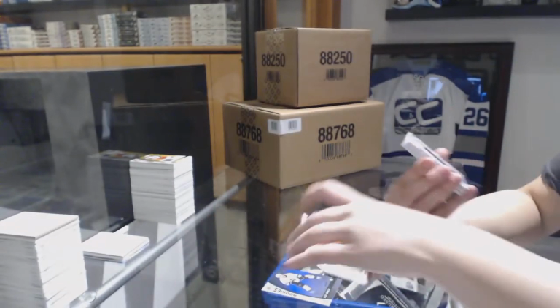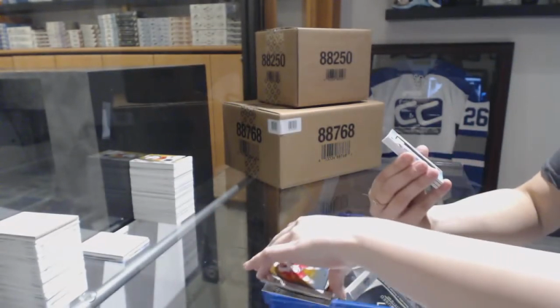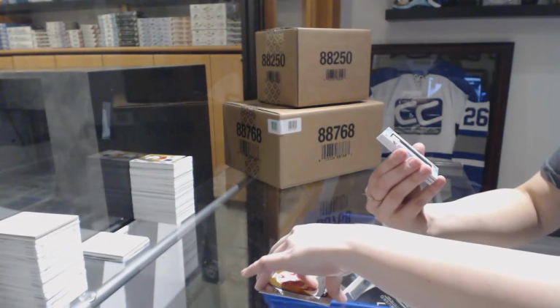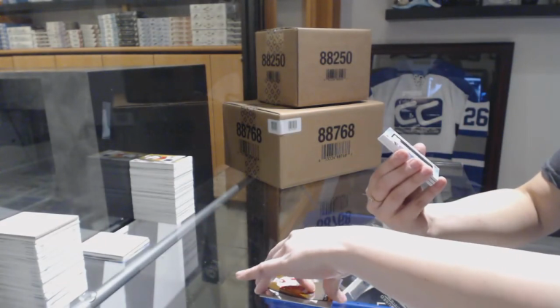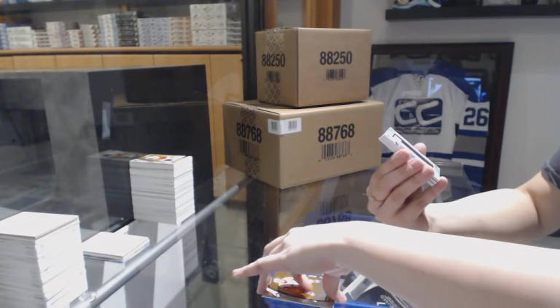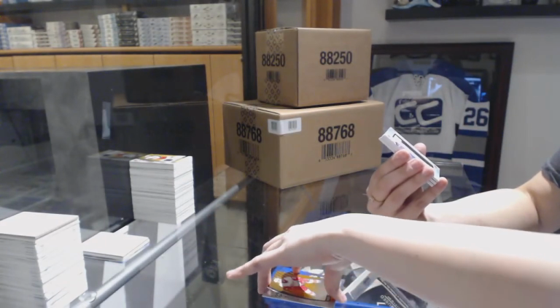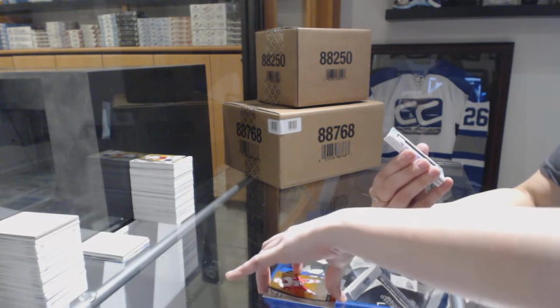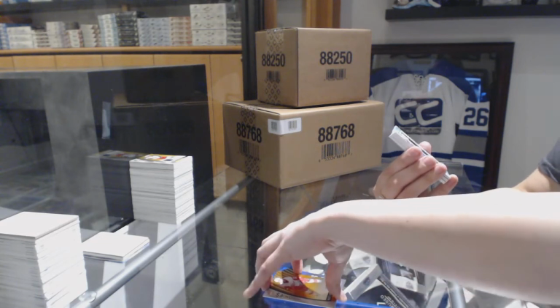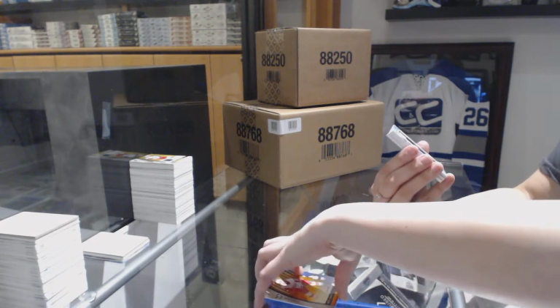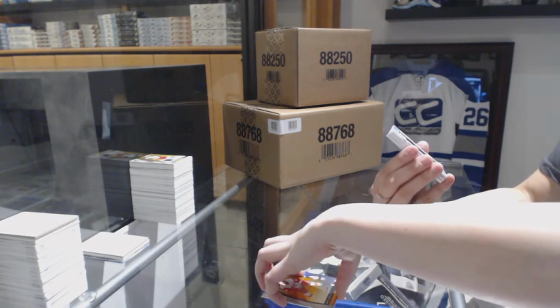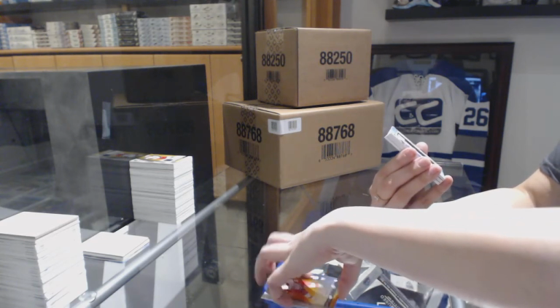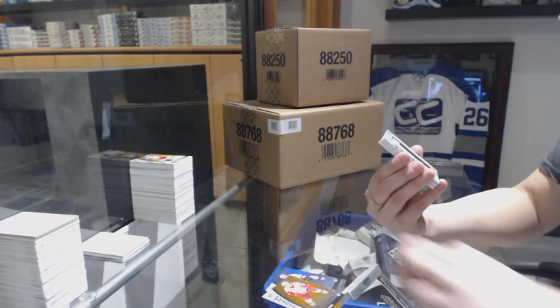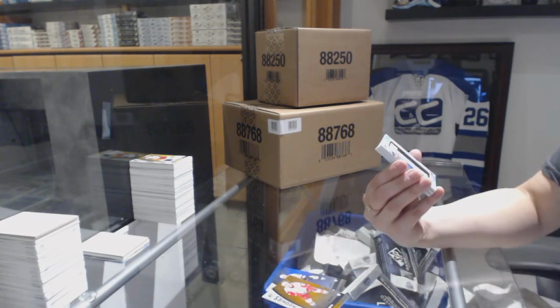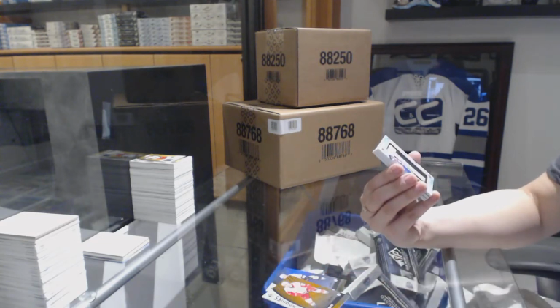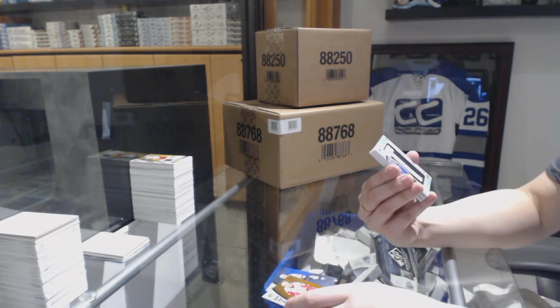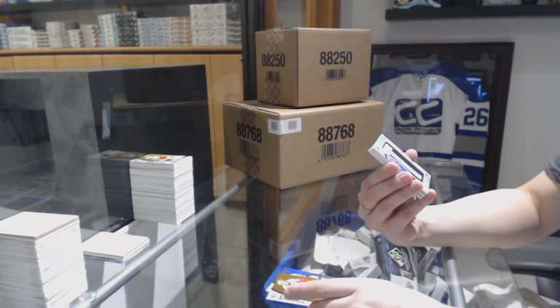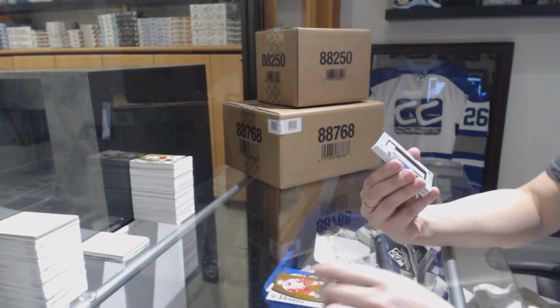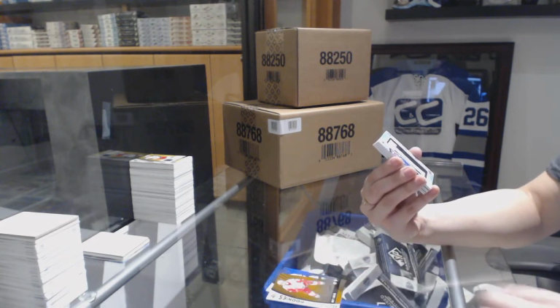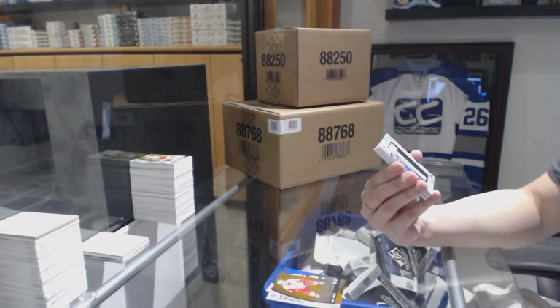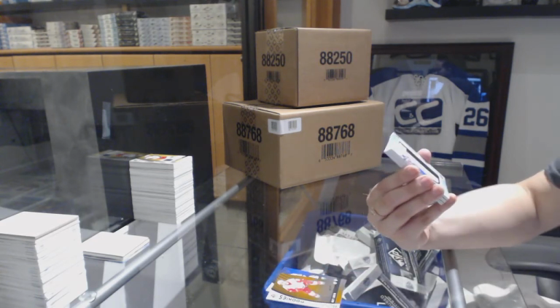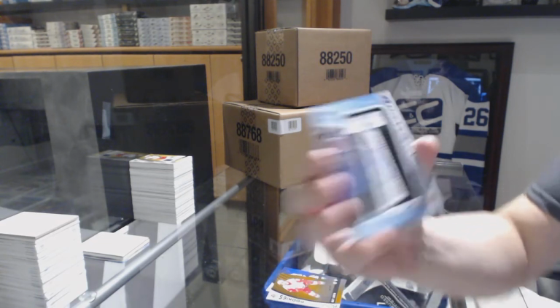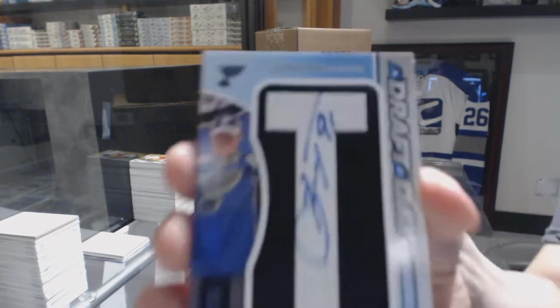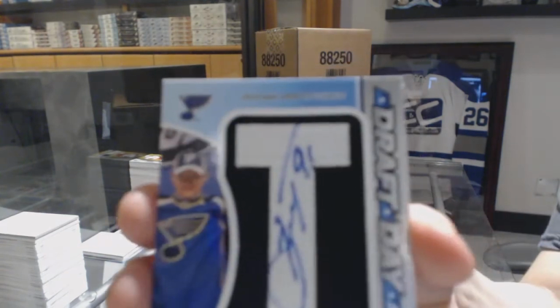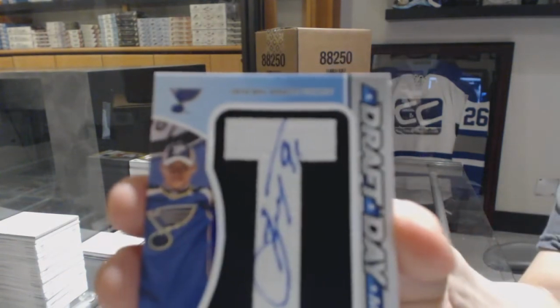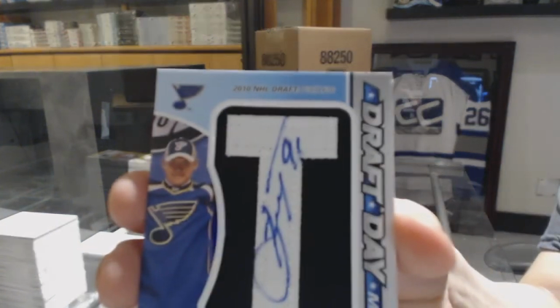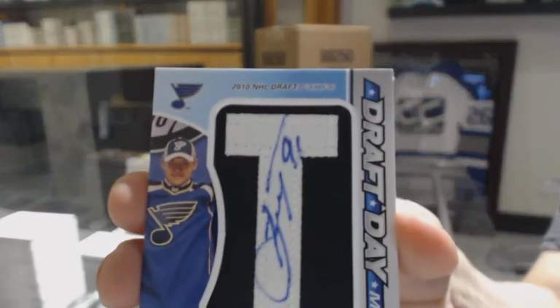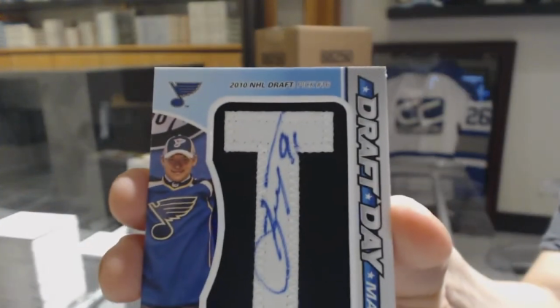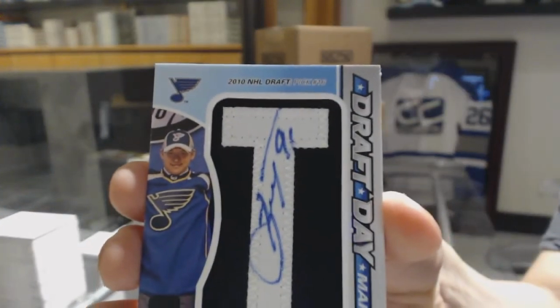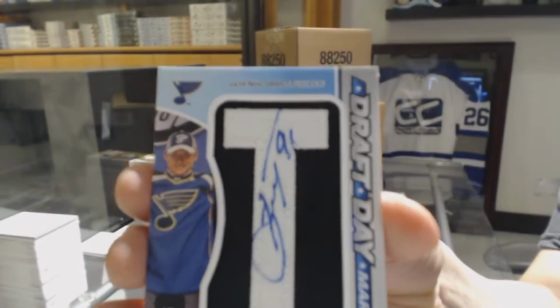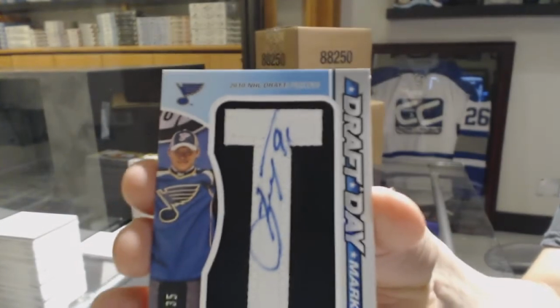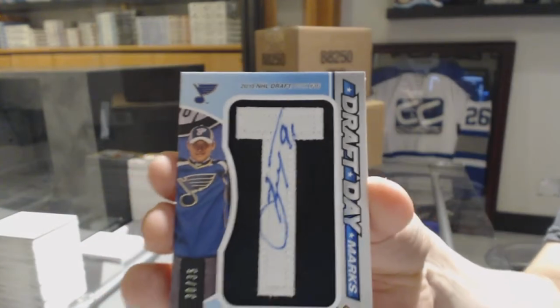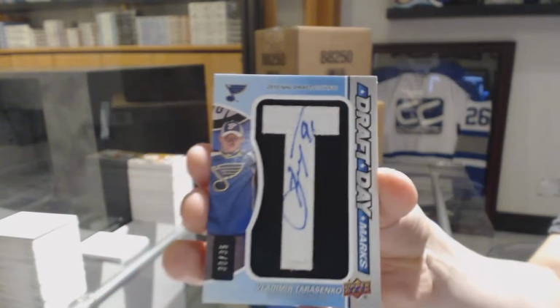We've got a Draft Day Marks number to 35 for the St. Louis Blues, Vladimir Tarasenko.